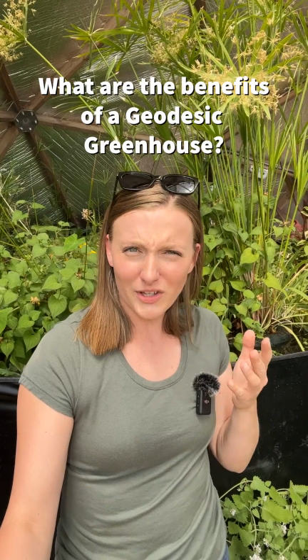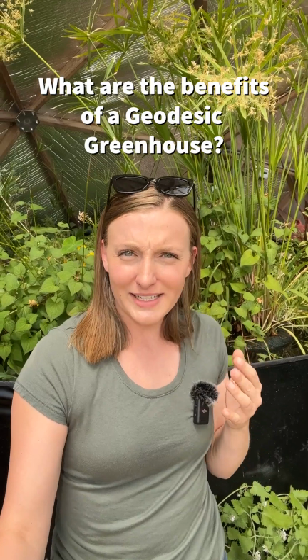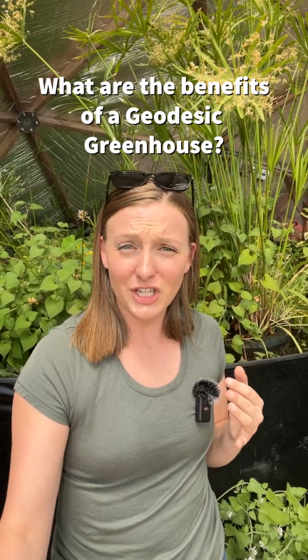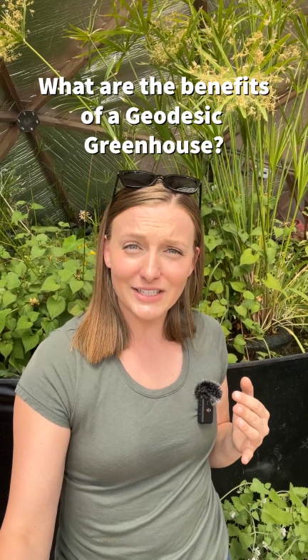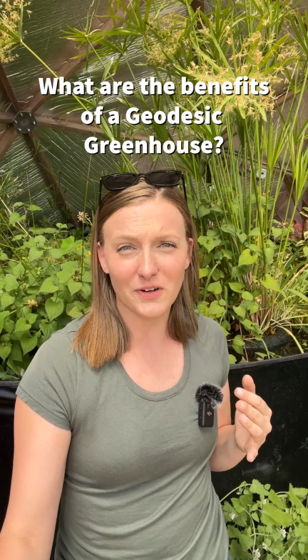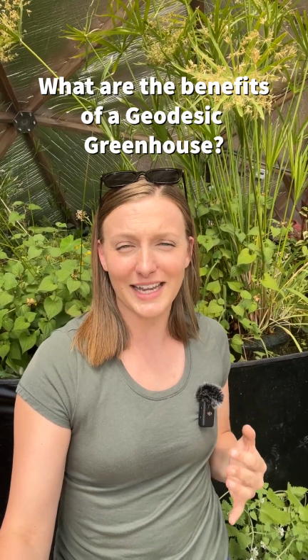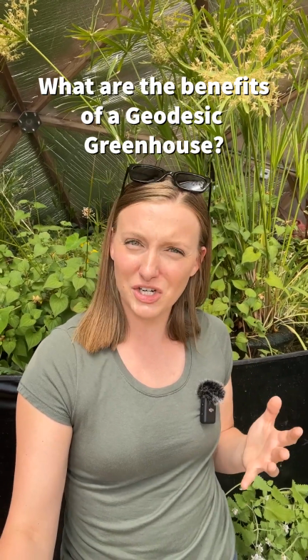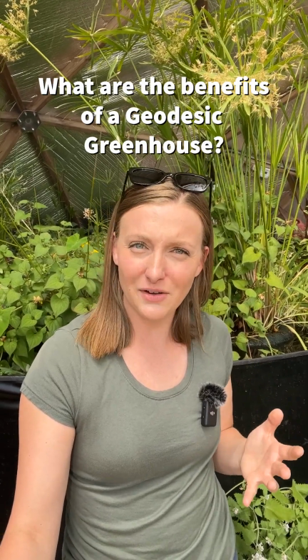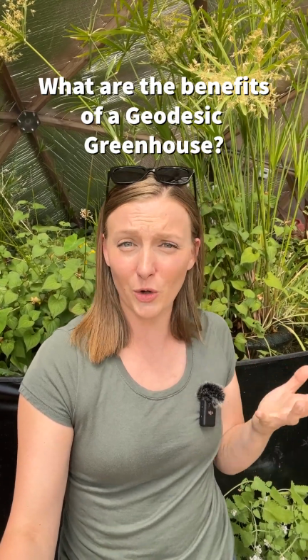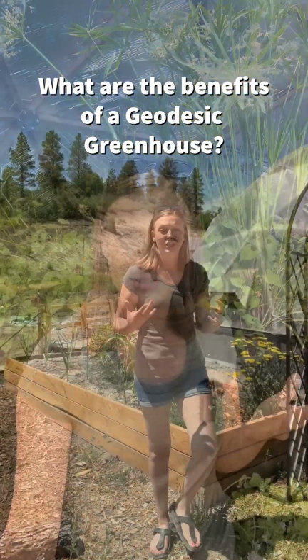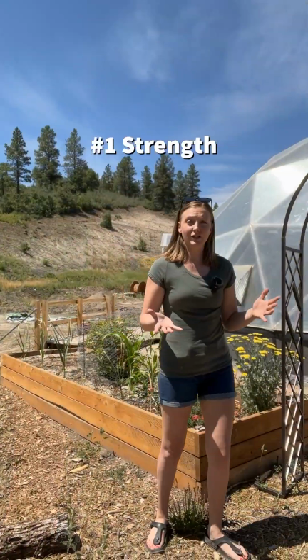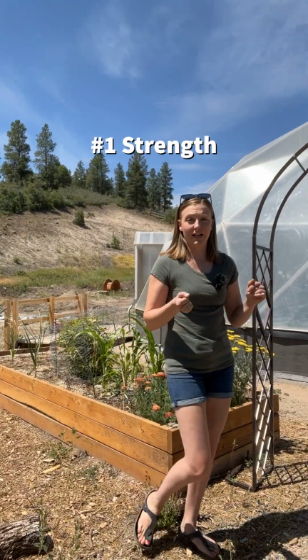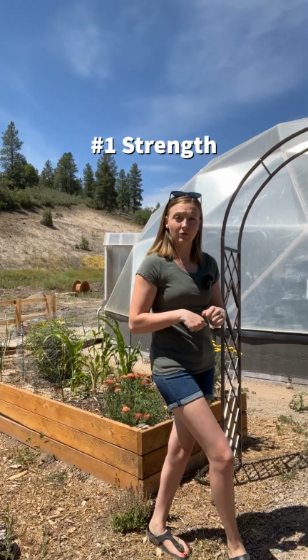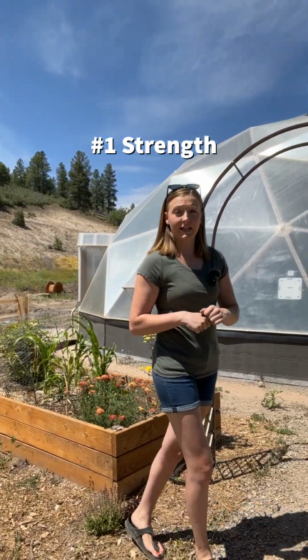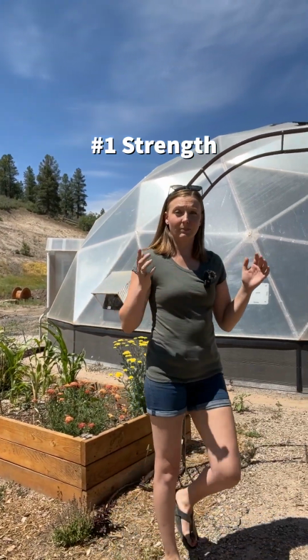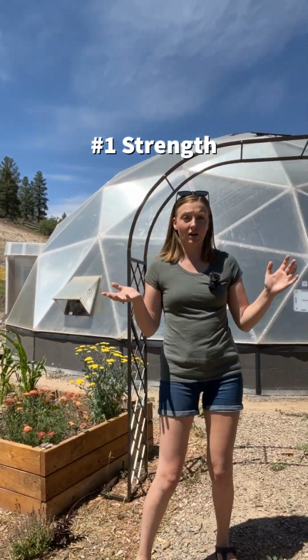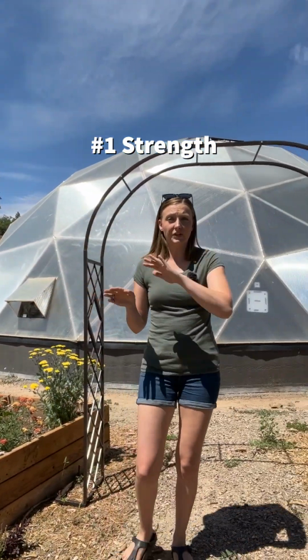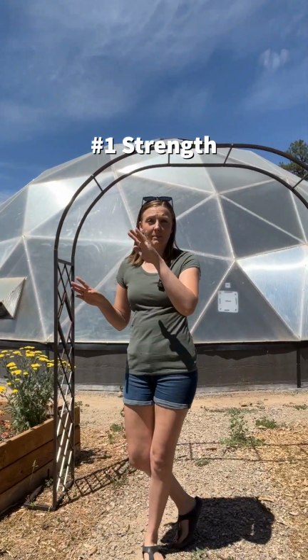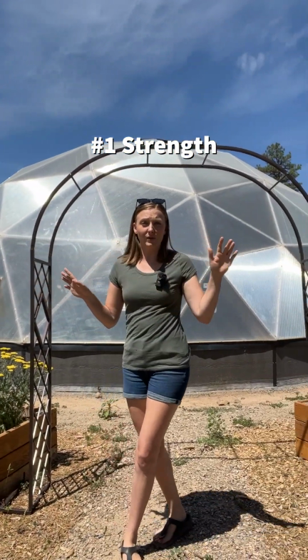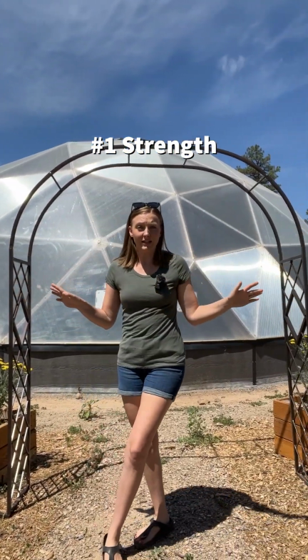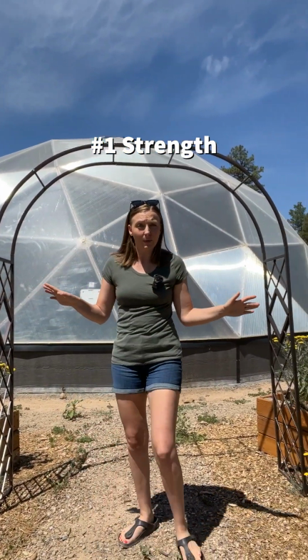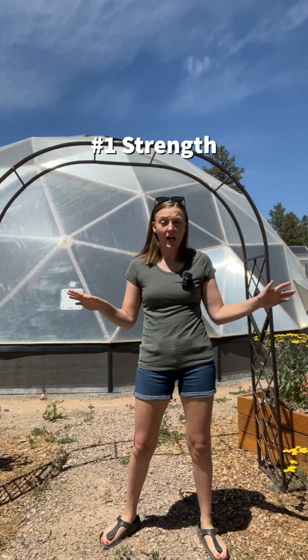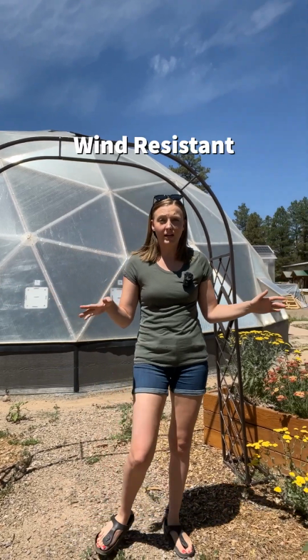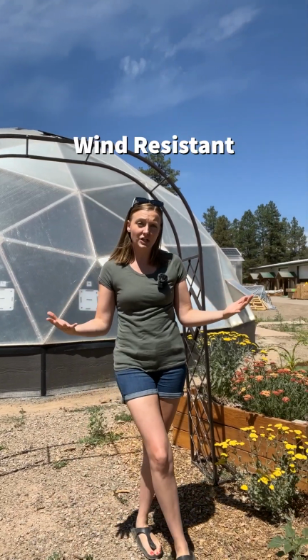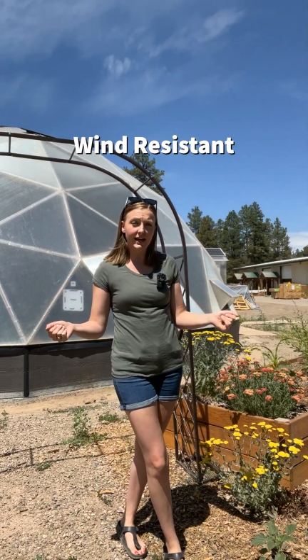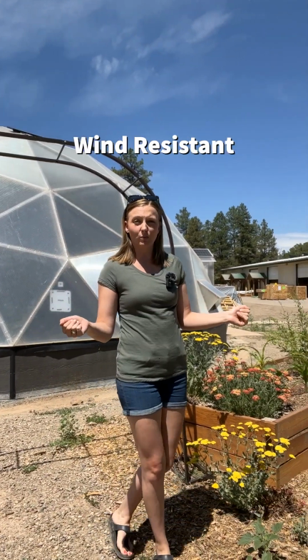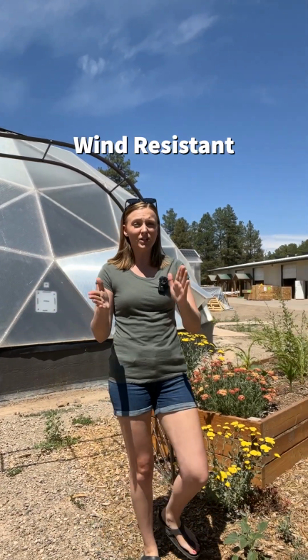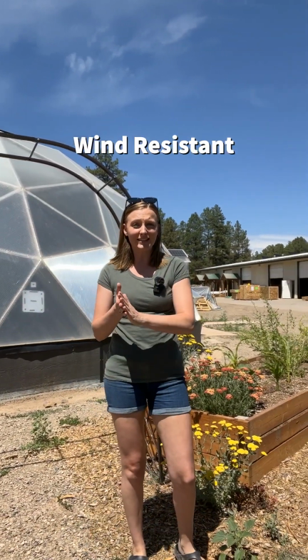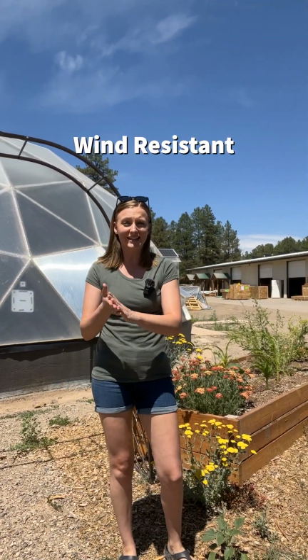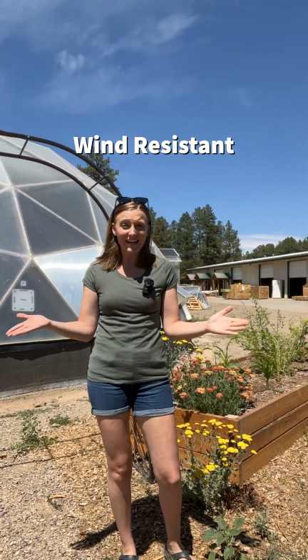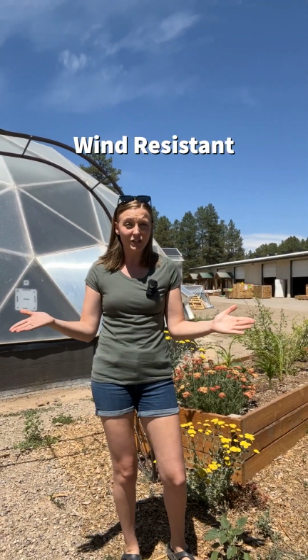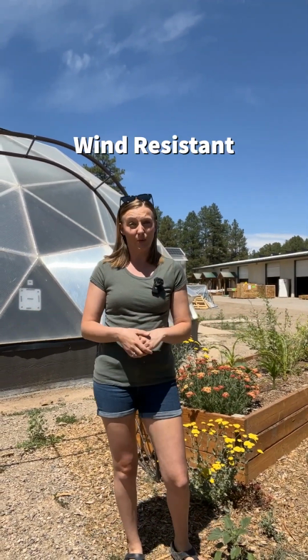What are the benefits of a geodesic dome versus a traditional greenhouse or a hoop house? Geodesic domes are naturally wind resistant and extremely strong. The dome shape allows for the wind to glide right over the top, compared to a traditional greenhouse where the wind will push up against the sides and has the potential to blow away.